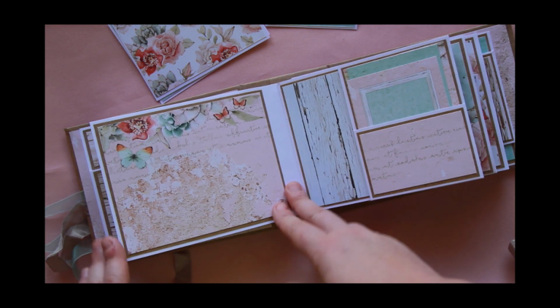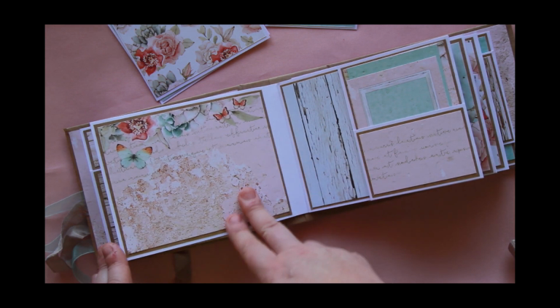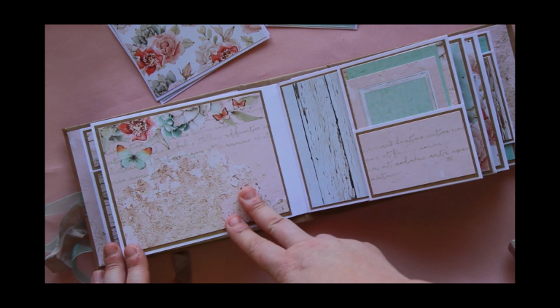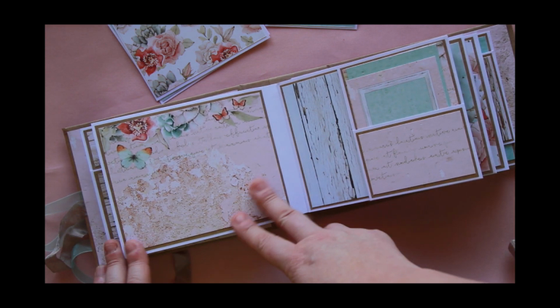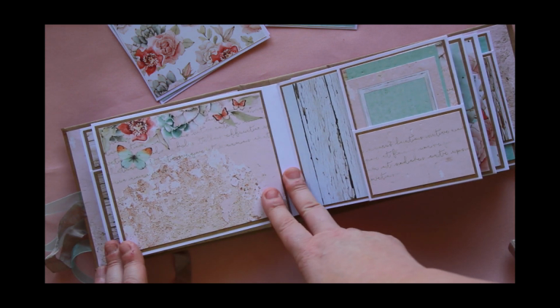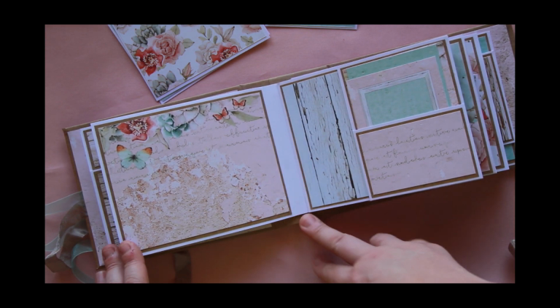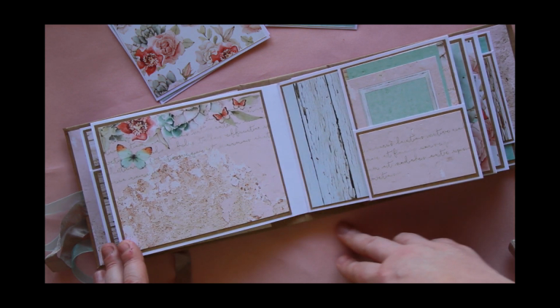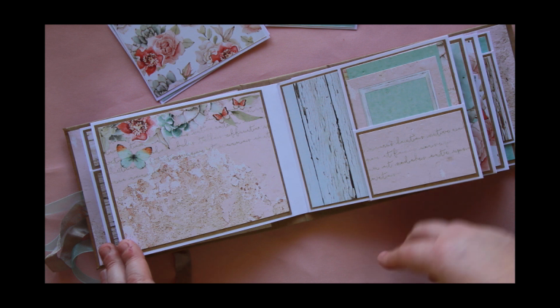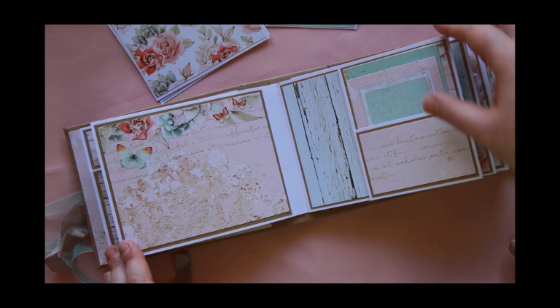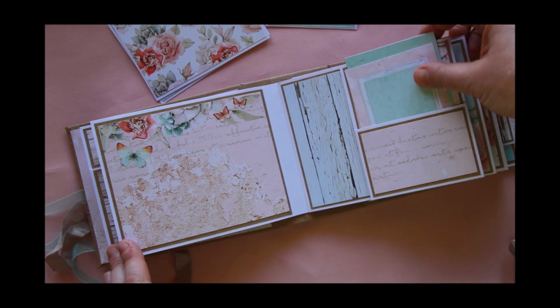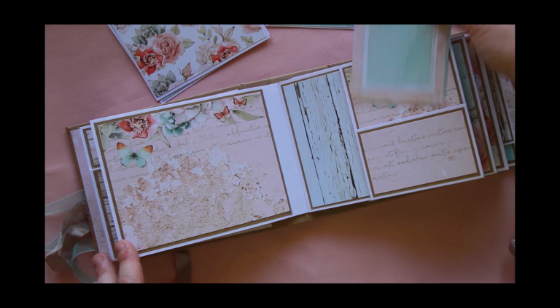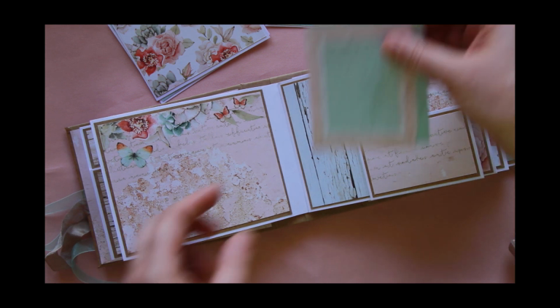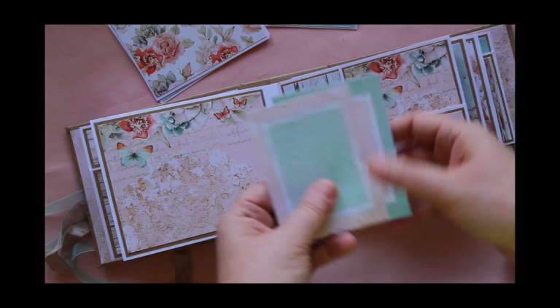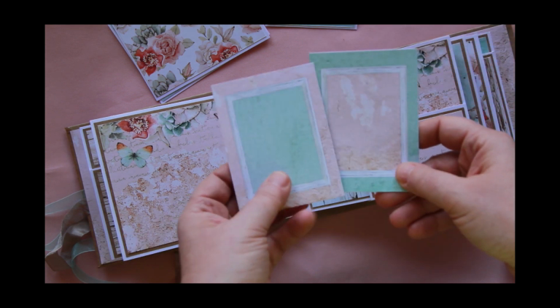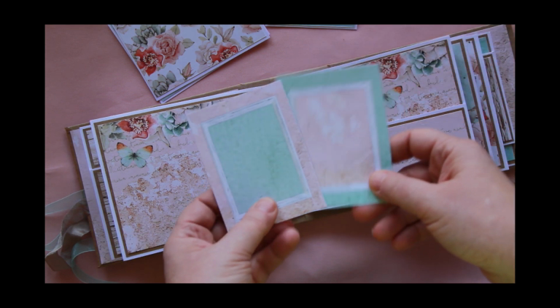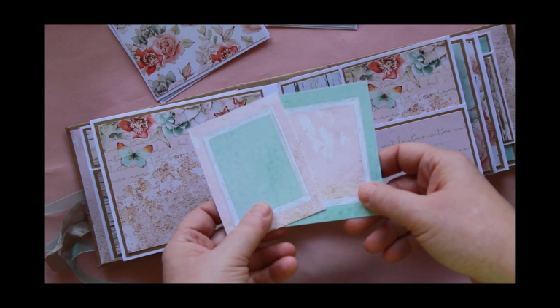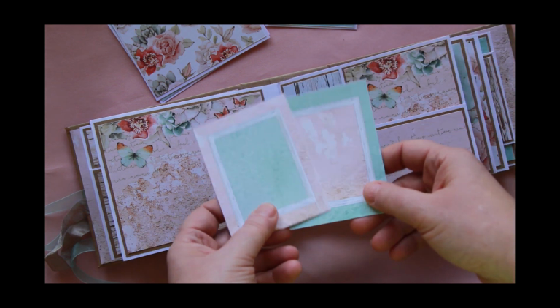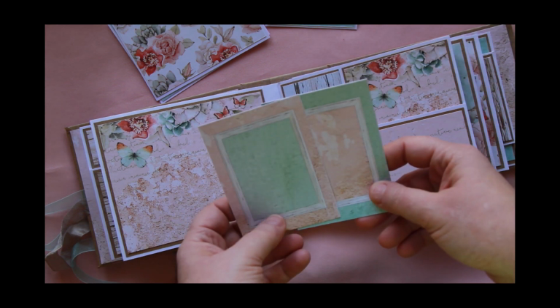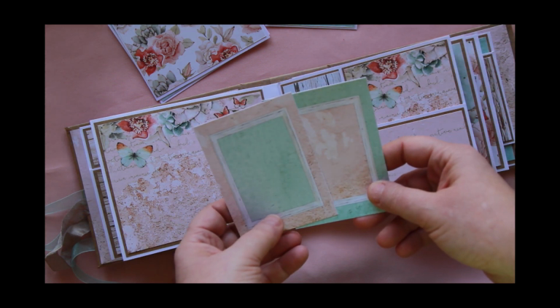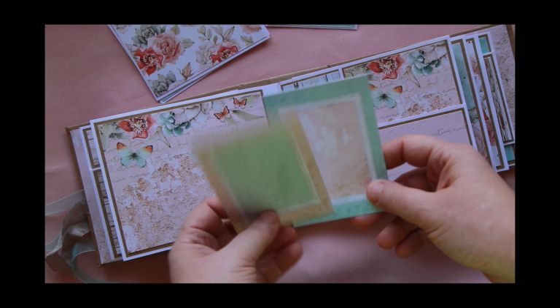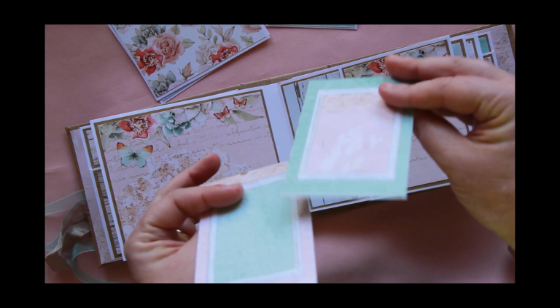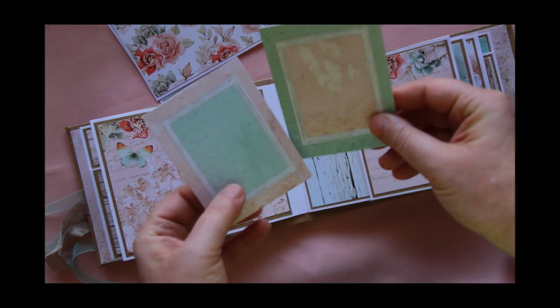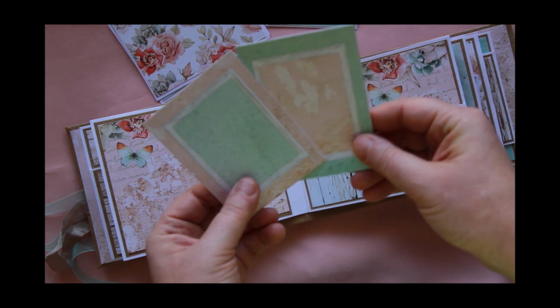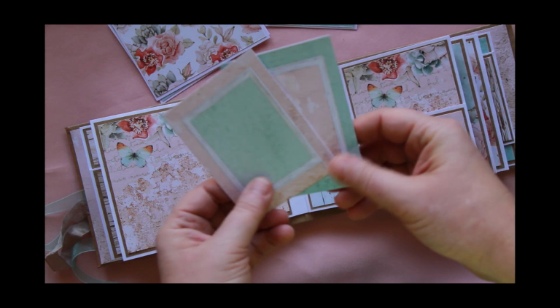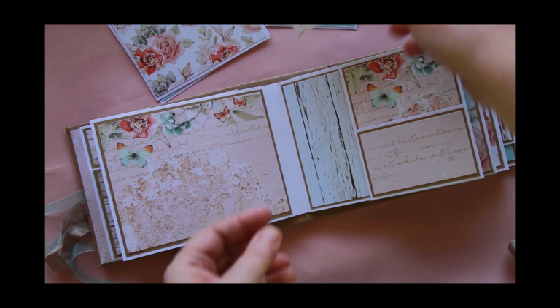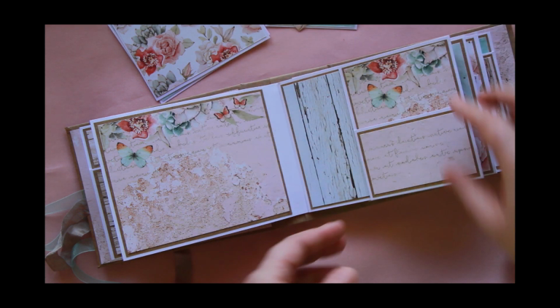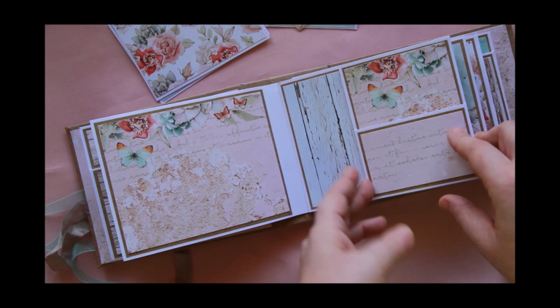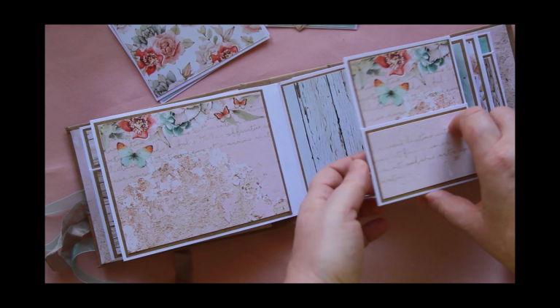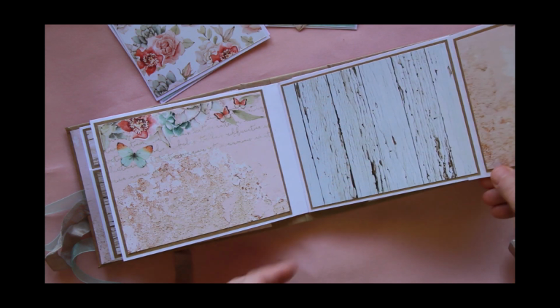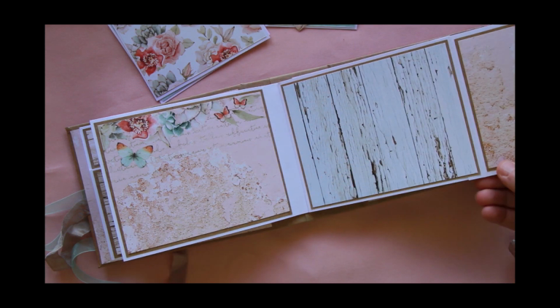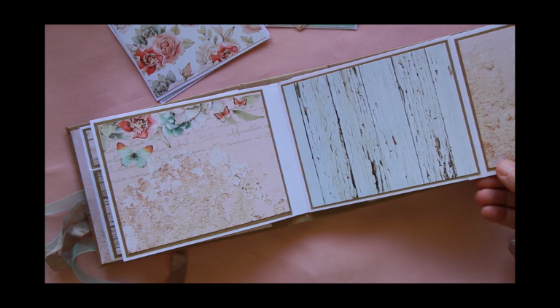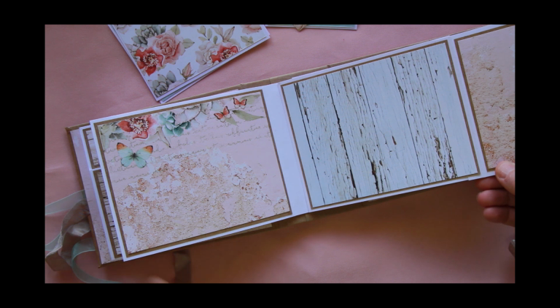This one's just as is — I just liked the paper on that so I've left it plain. A couple more spots here; you could either add photos to these or use them as journaling spots. There's also a little pocket, and this one lifts out to the right.